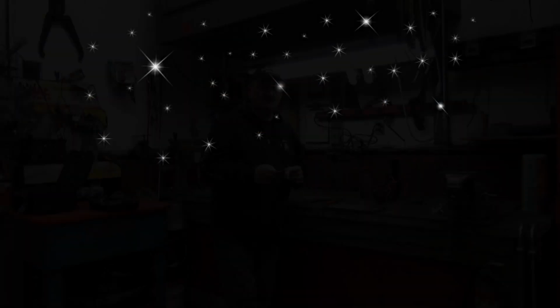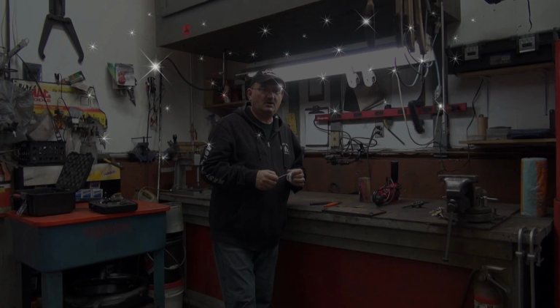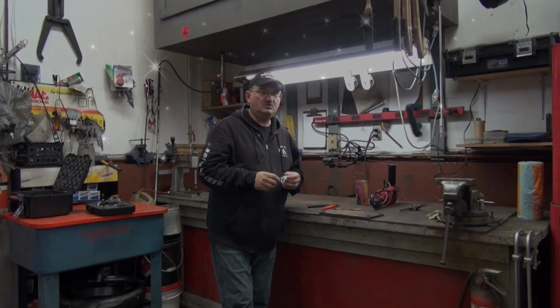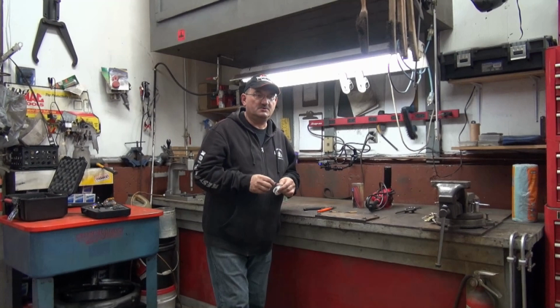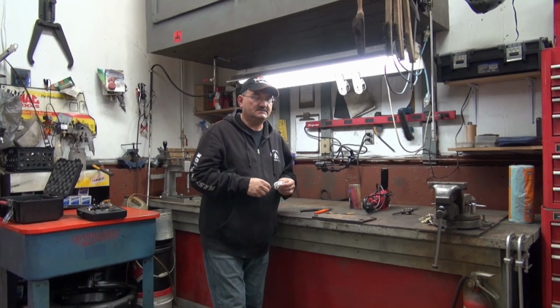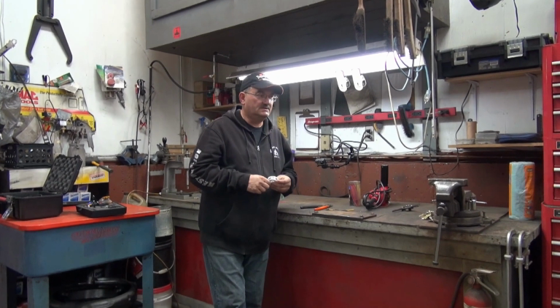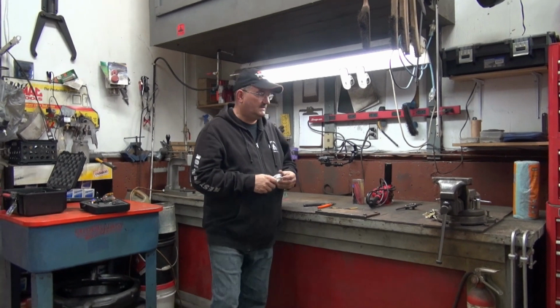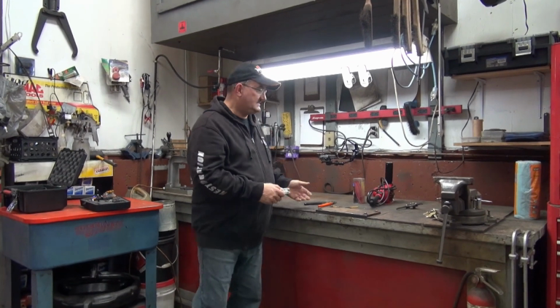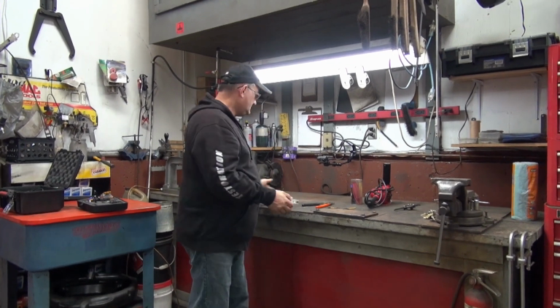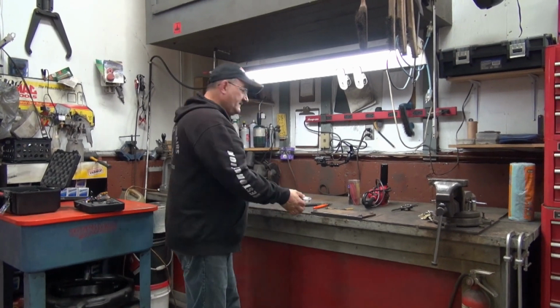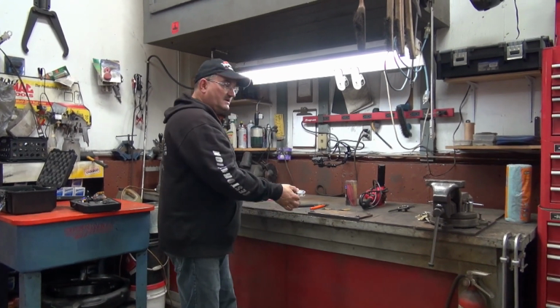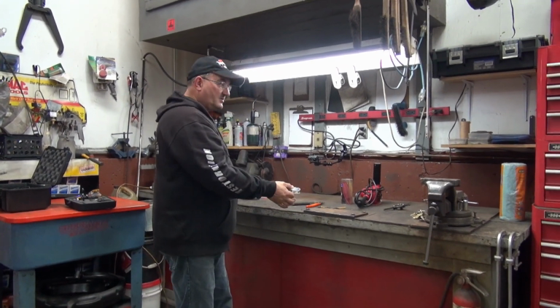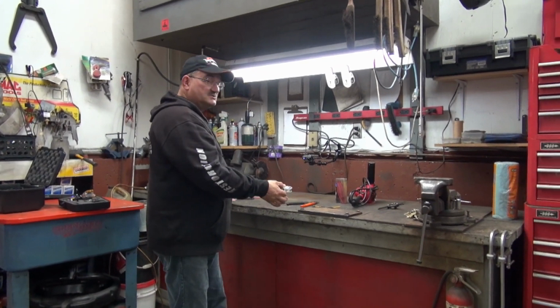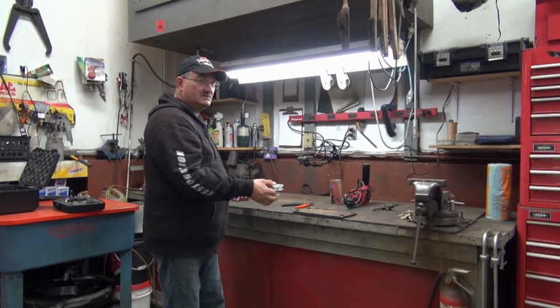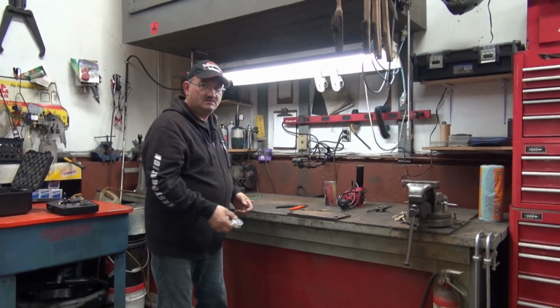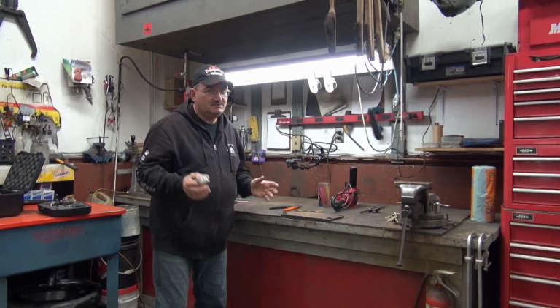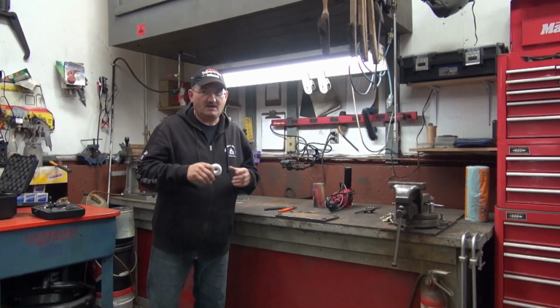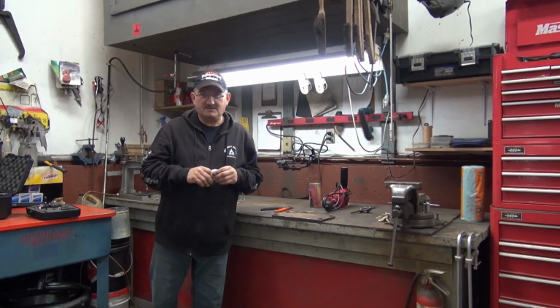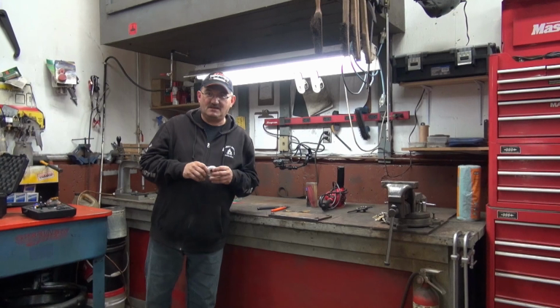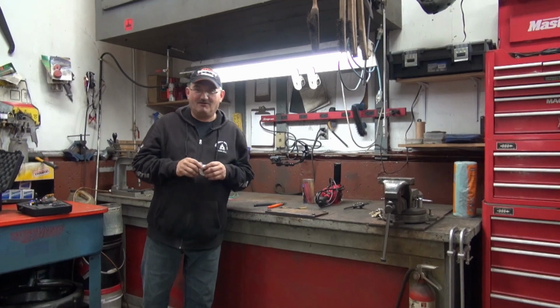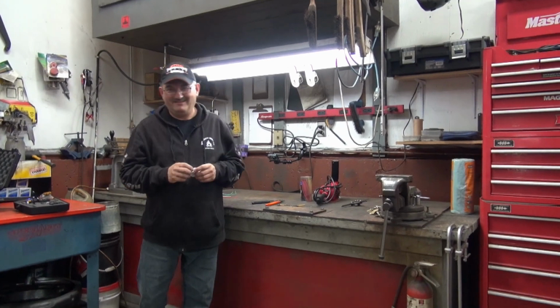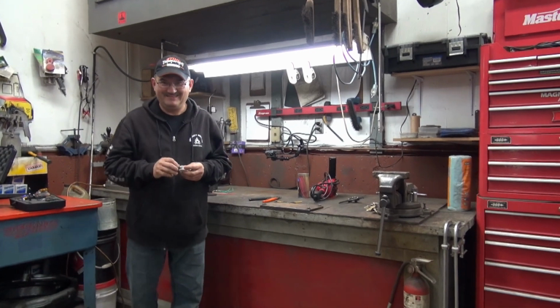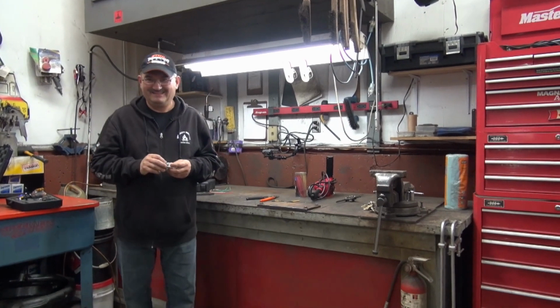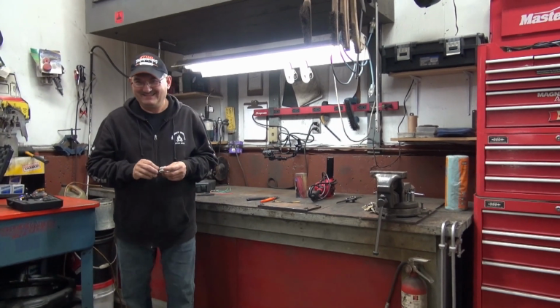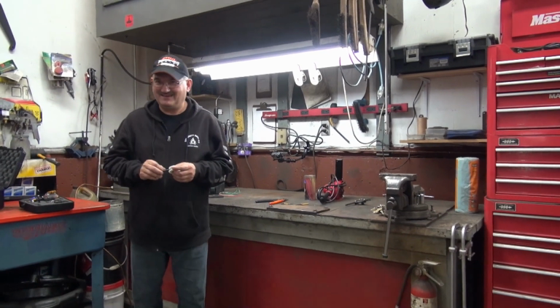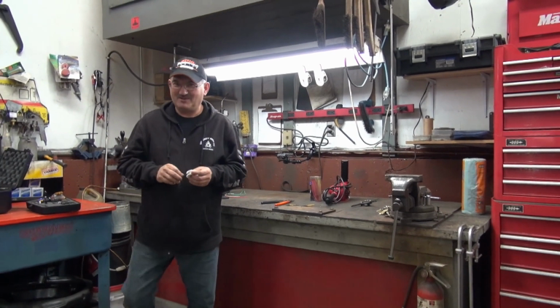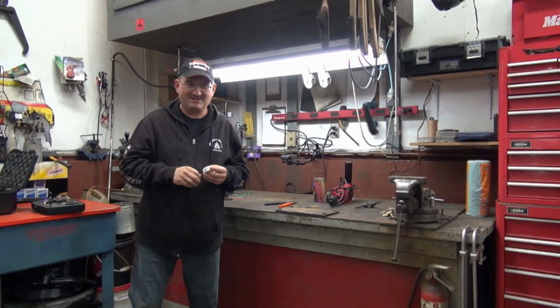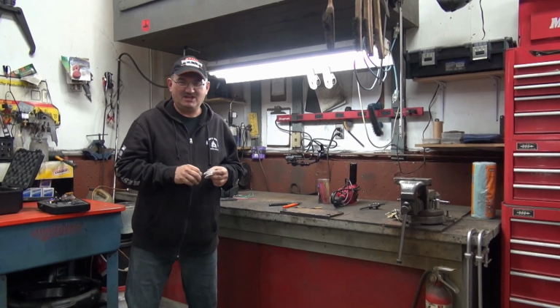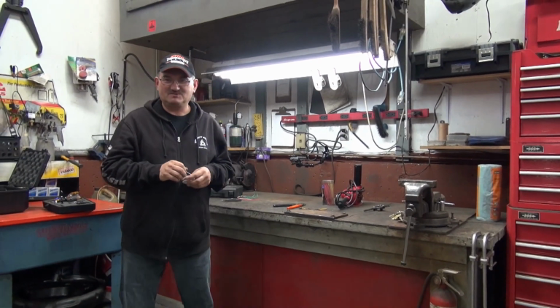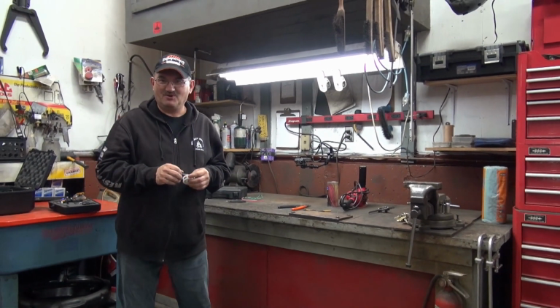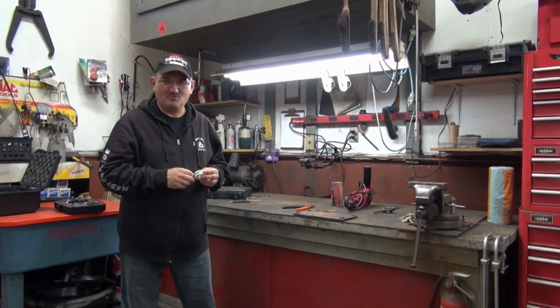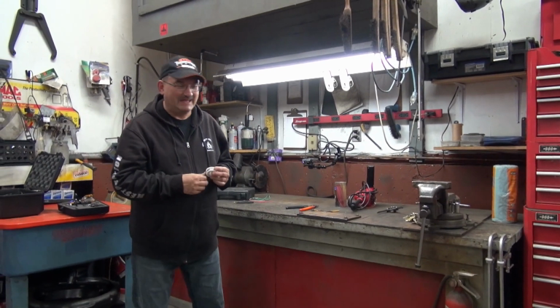Hello YouTubers. Fairly clean workbench — not often you see that here. Really clean. We've been on a cleaning spurt over the weekend.